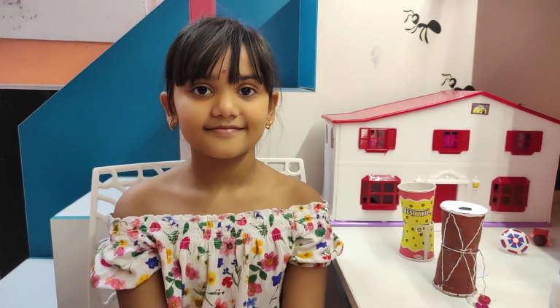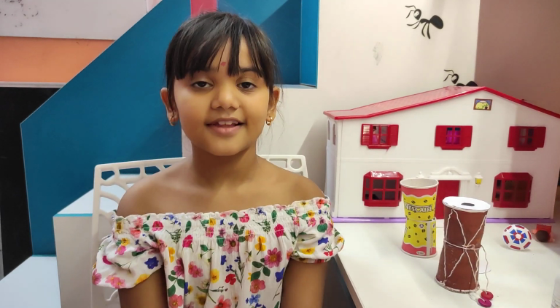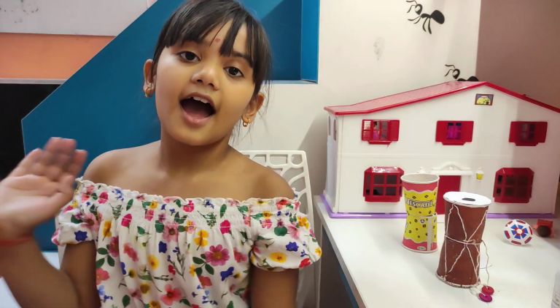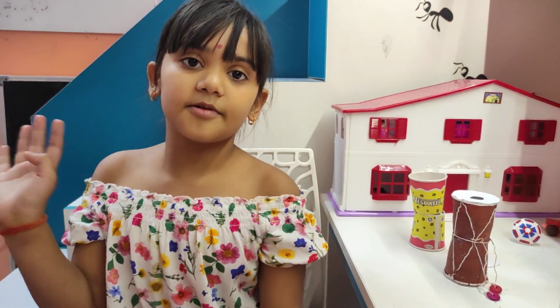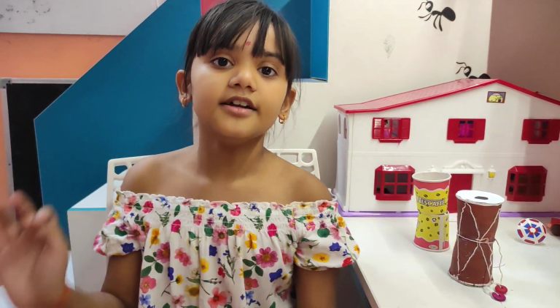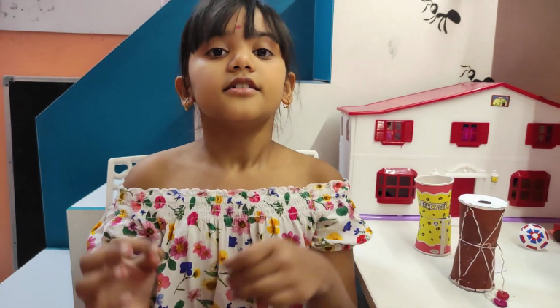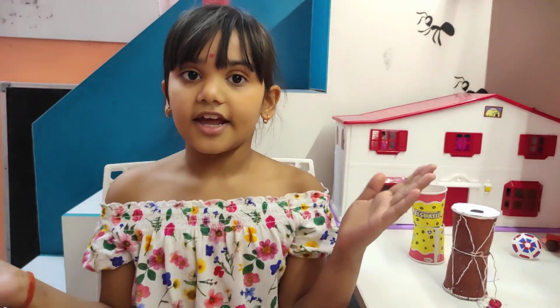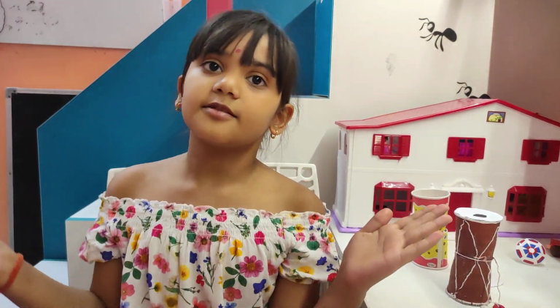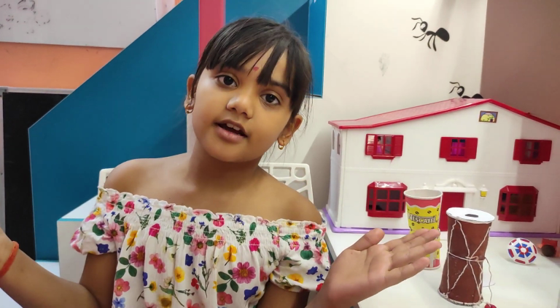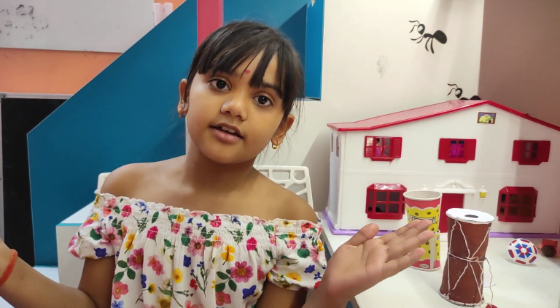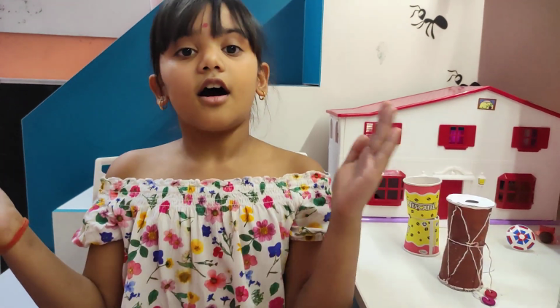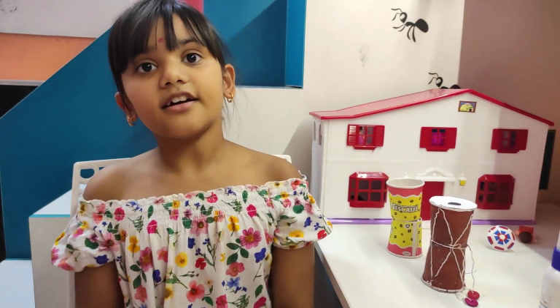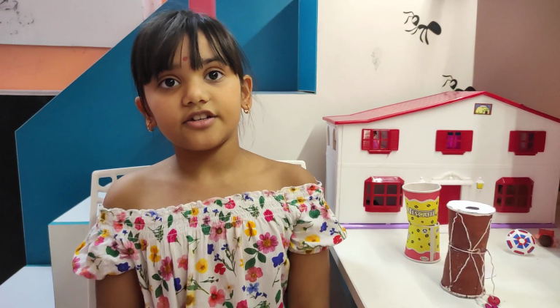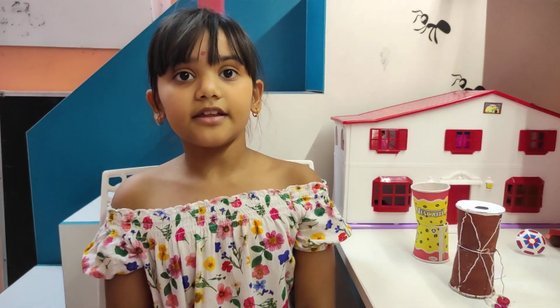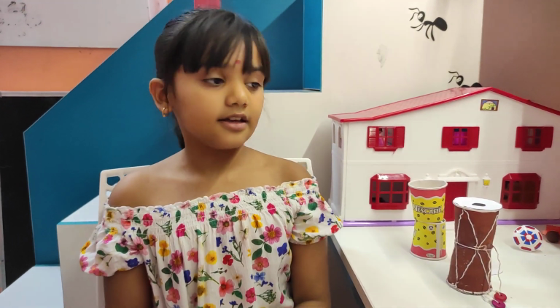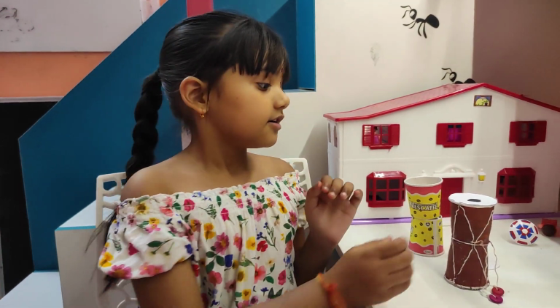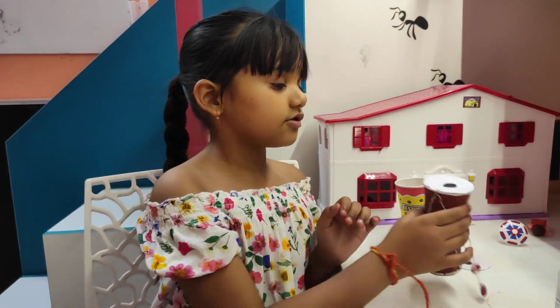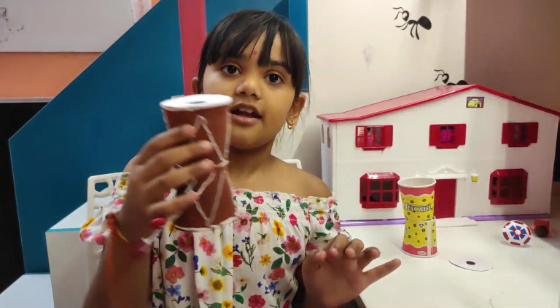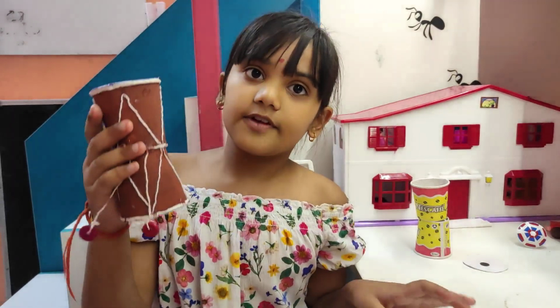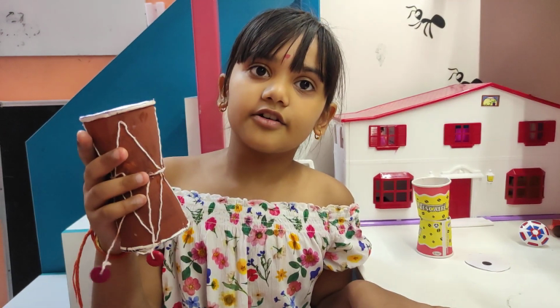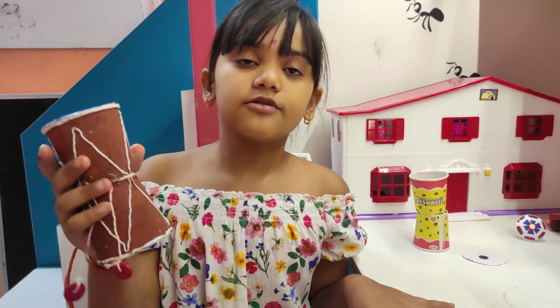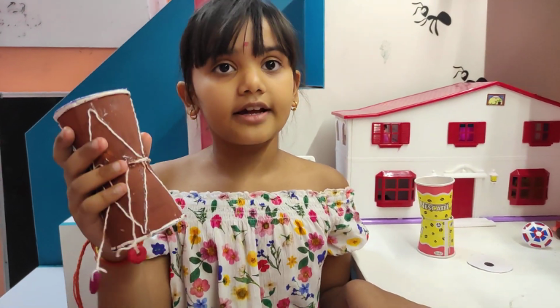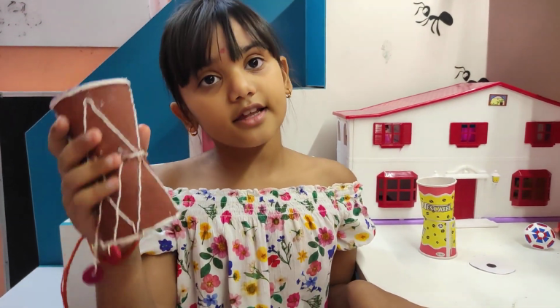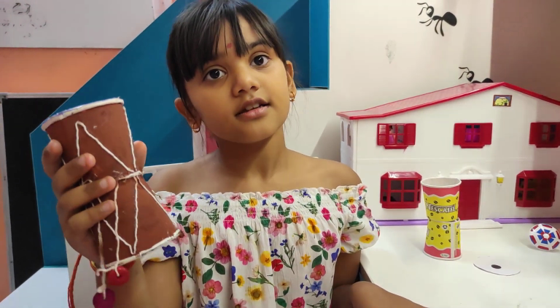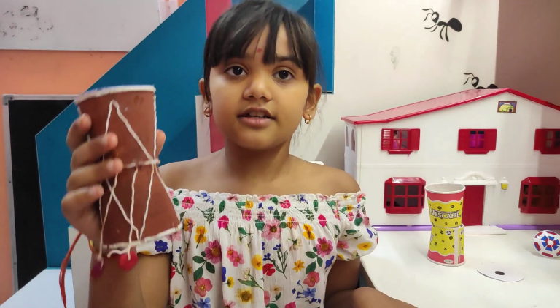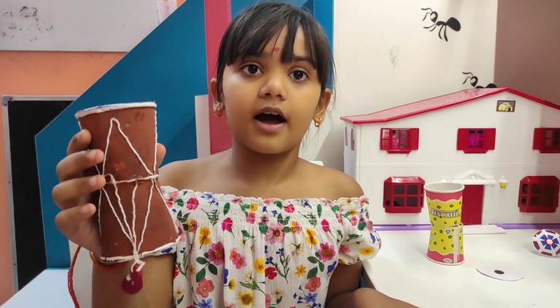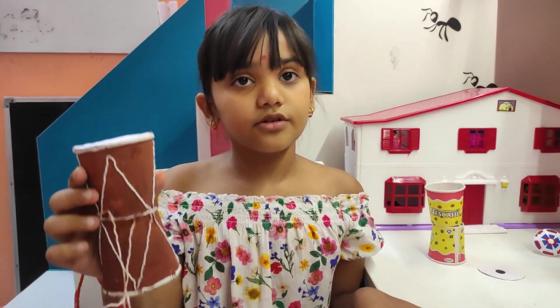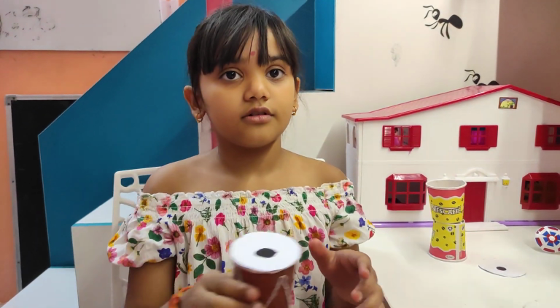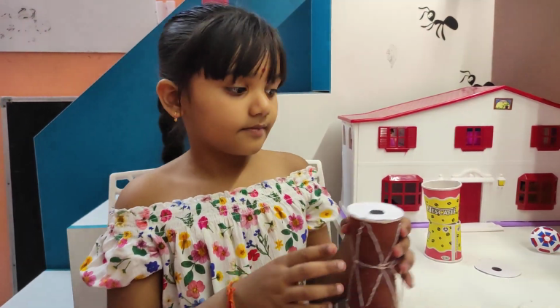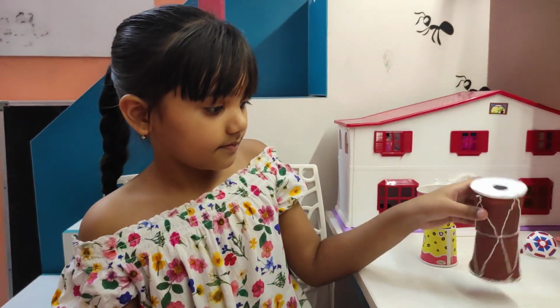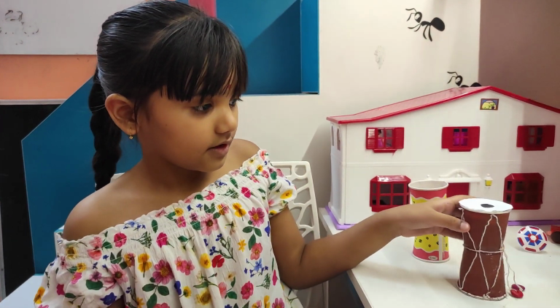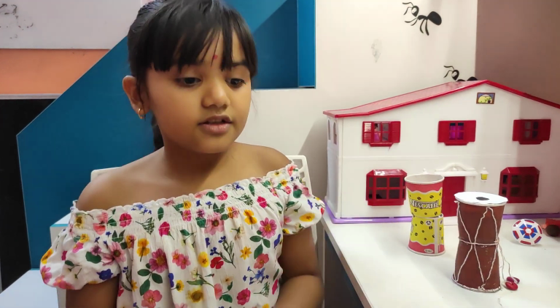Hi everyone! Today is Baisakhi, and on the occasion of Baisakhi, we are going to make this DIY doll.